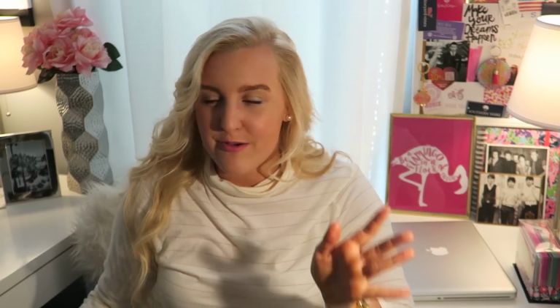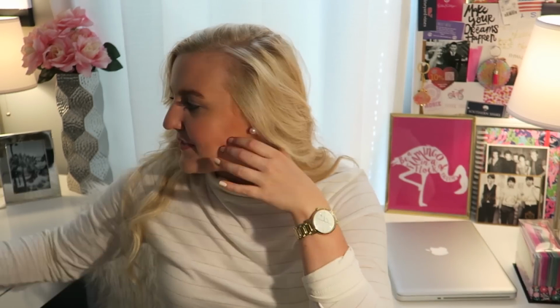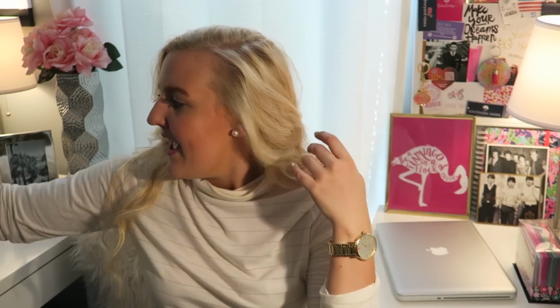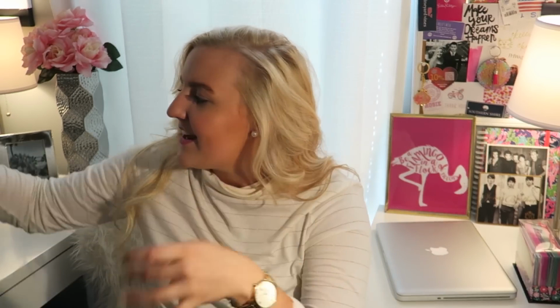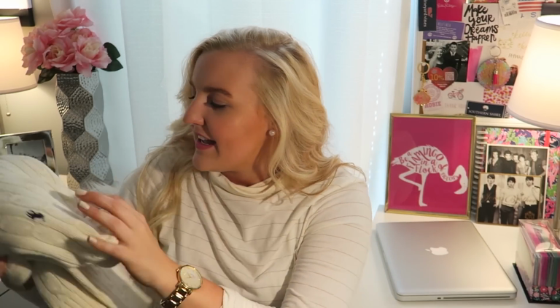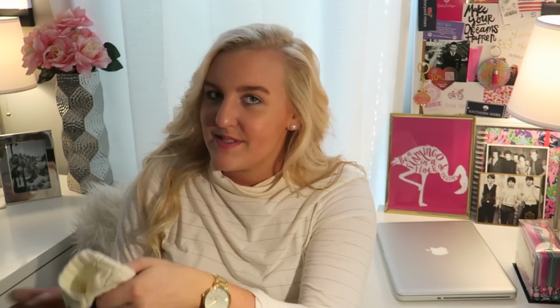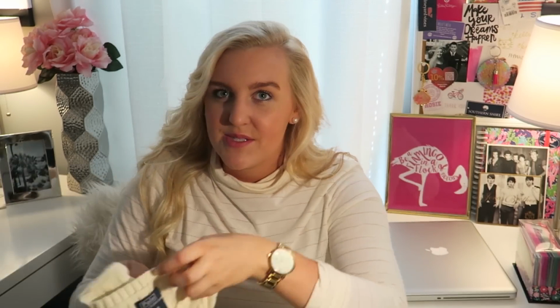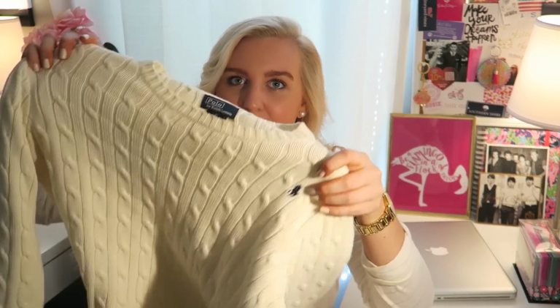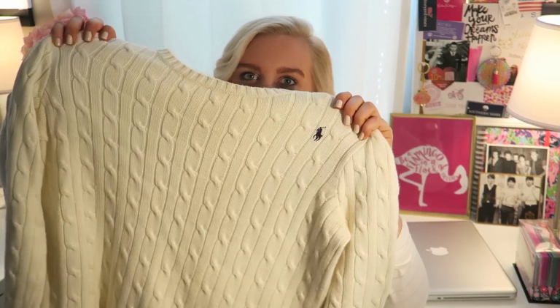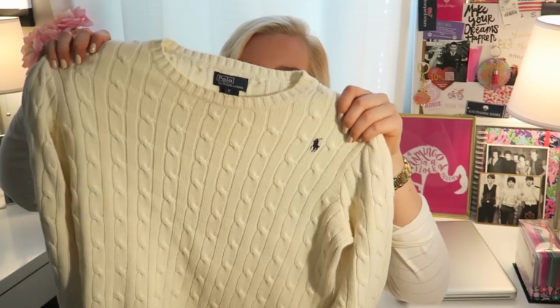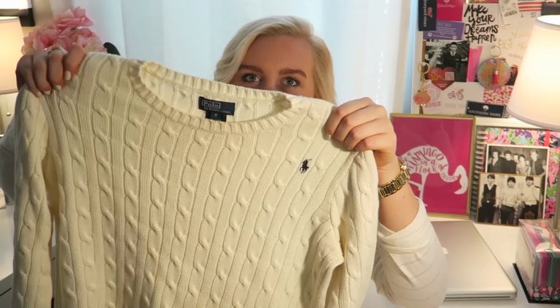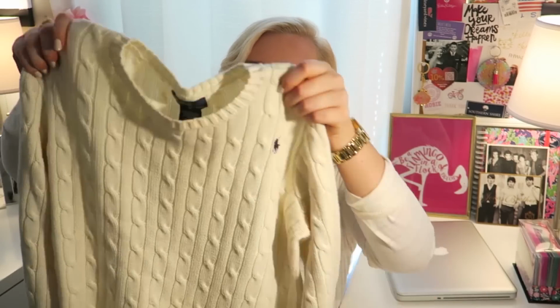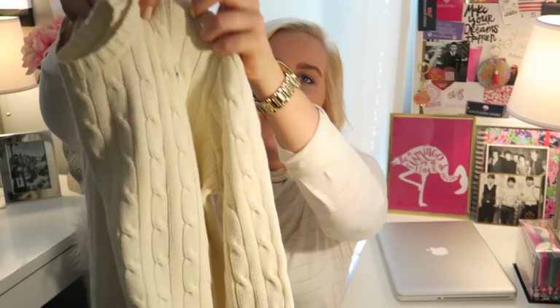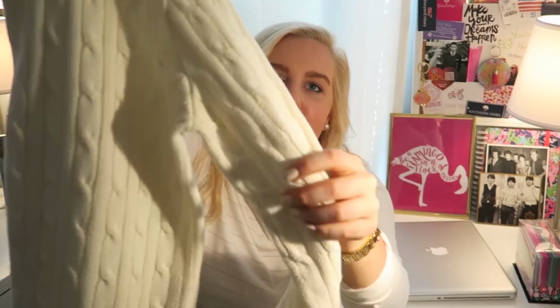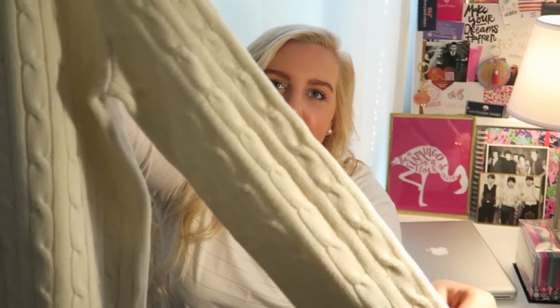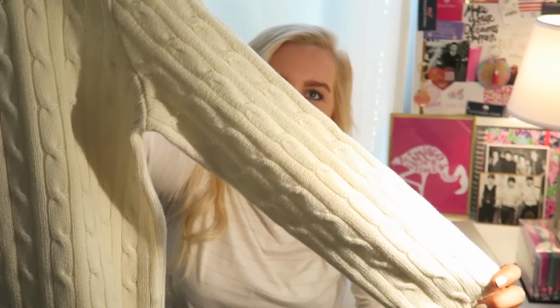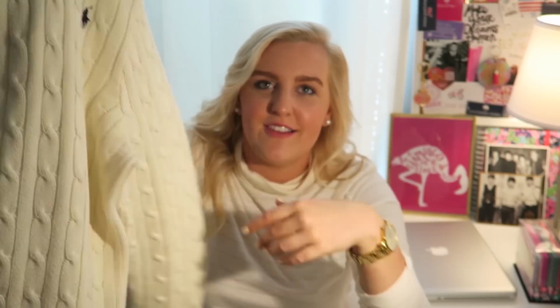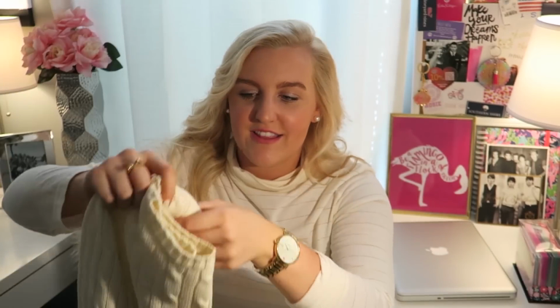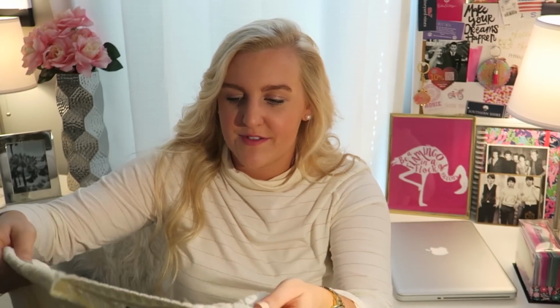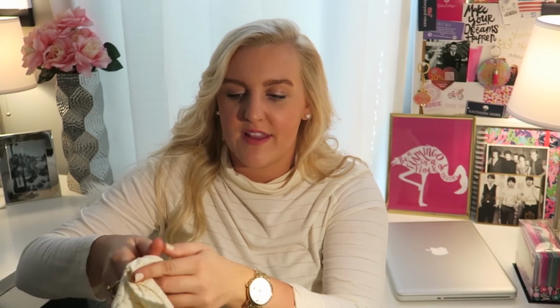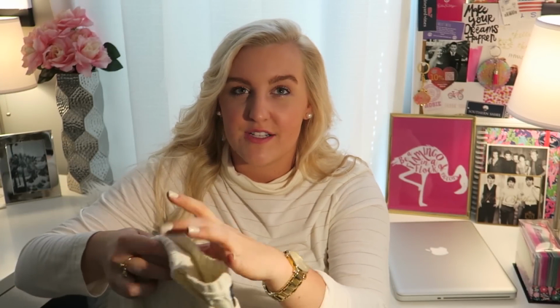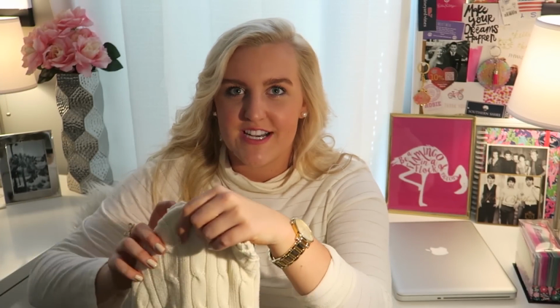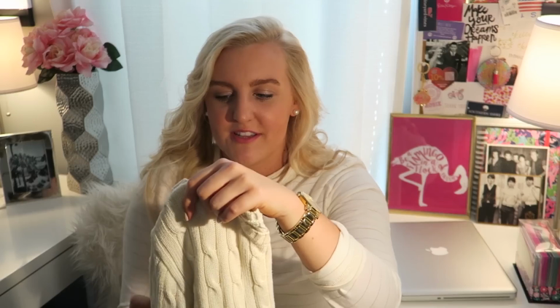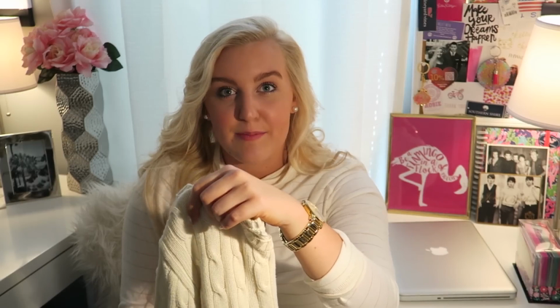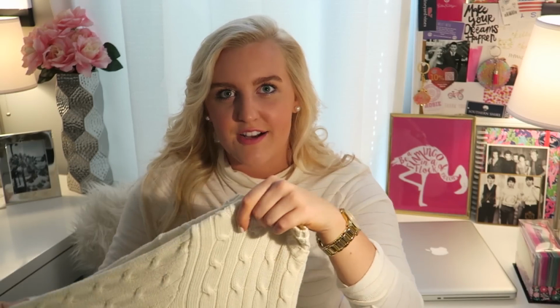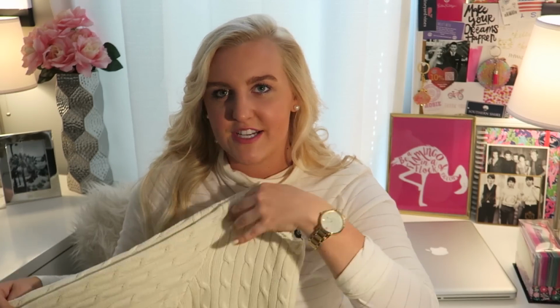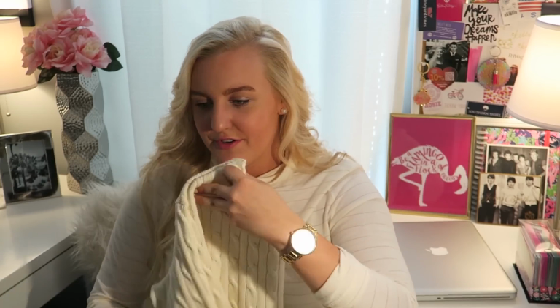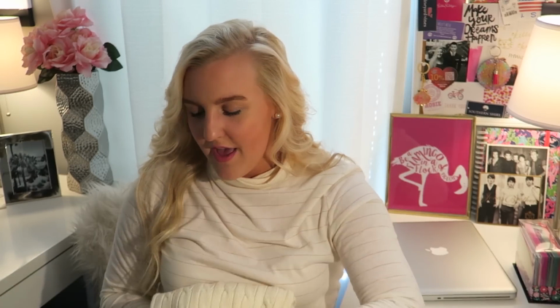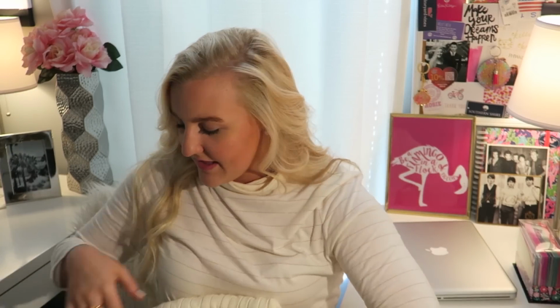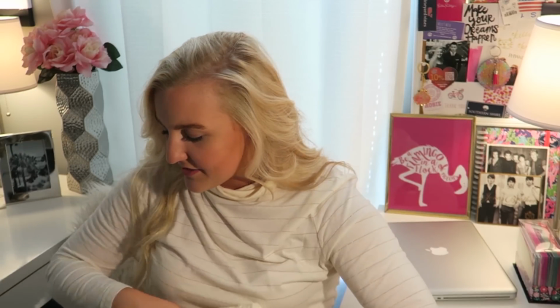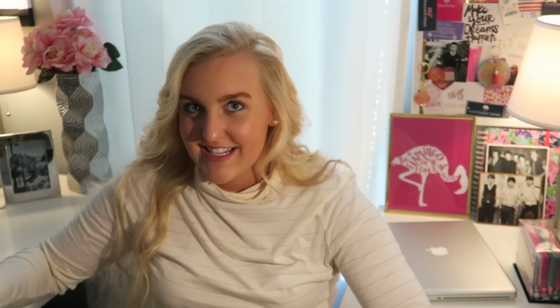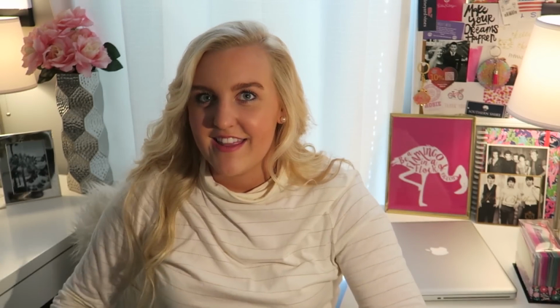I am obsessed with cable knit sweaters. This one is from Polo and I love all the detailing on it. I think it's so much fun to layer a plaid Oxford underneath — like the one I just showed you — and it's one of my biggest fall essentials.